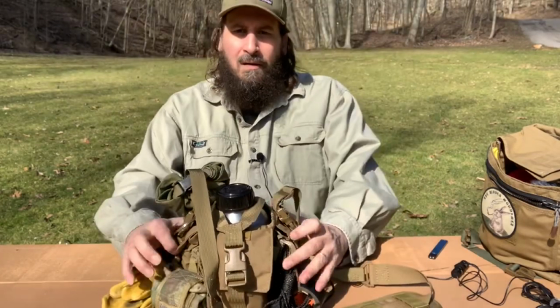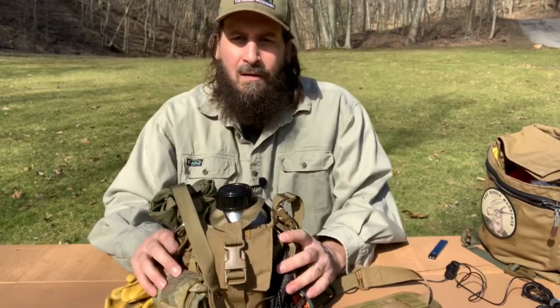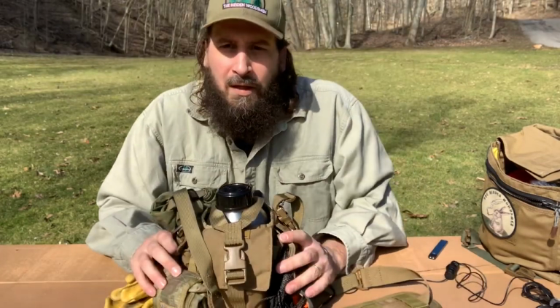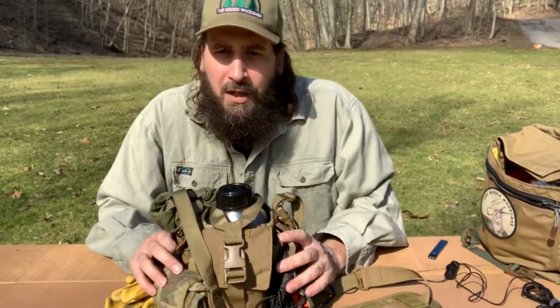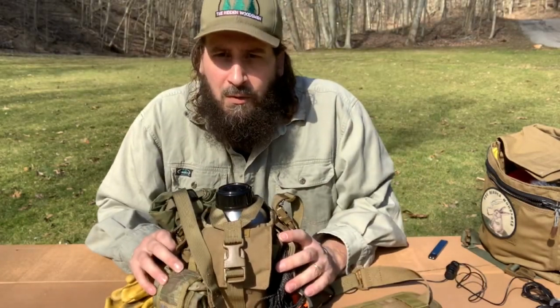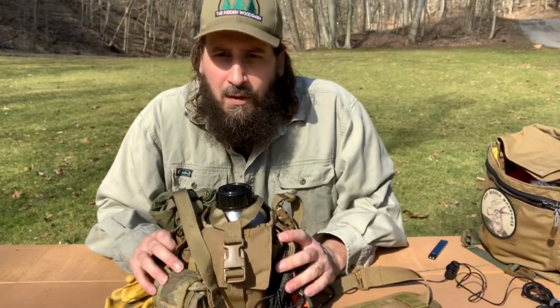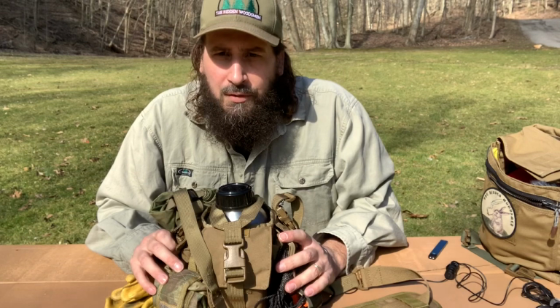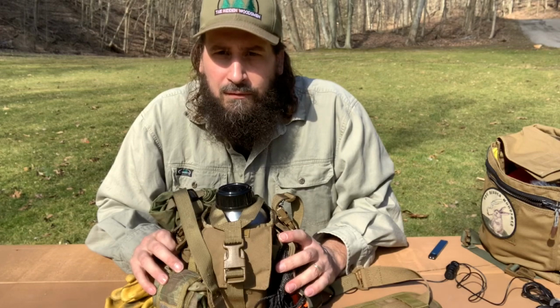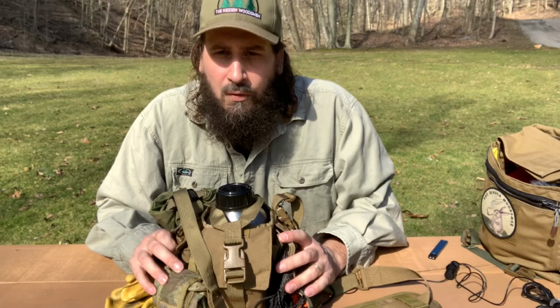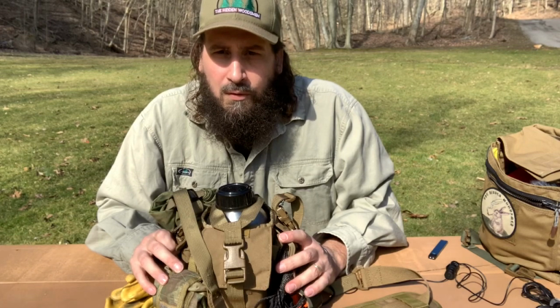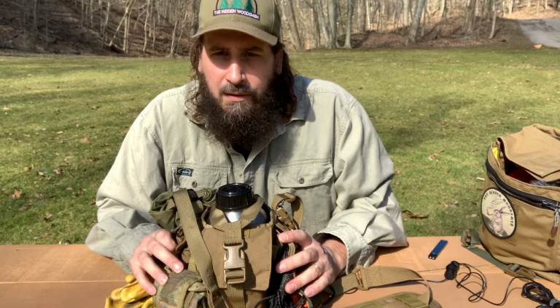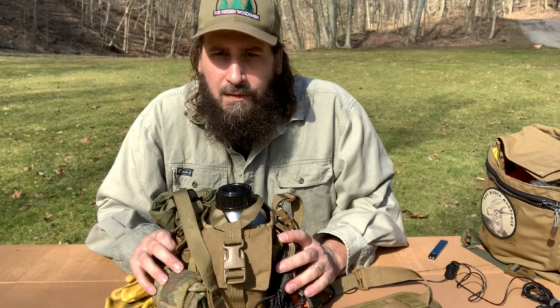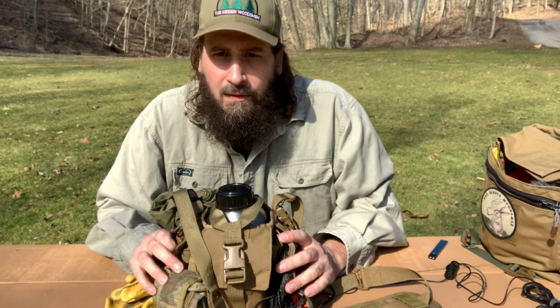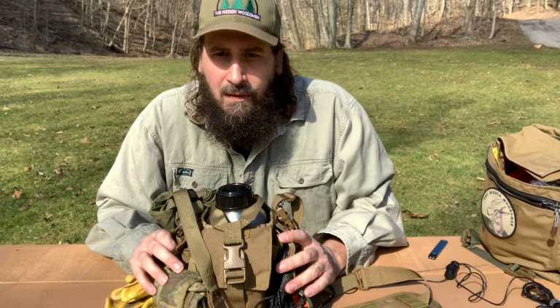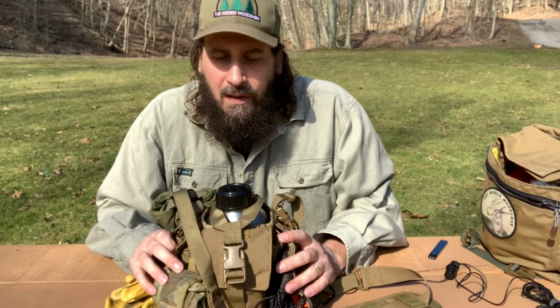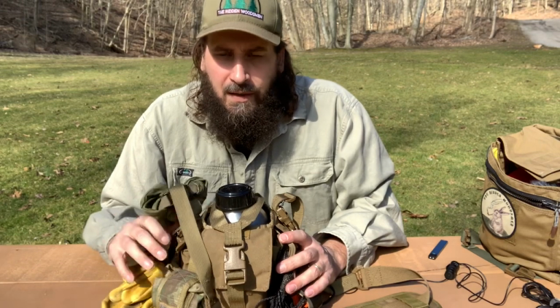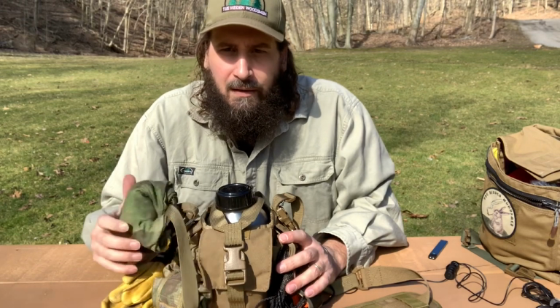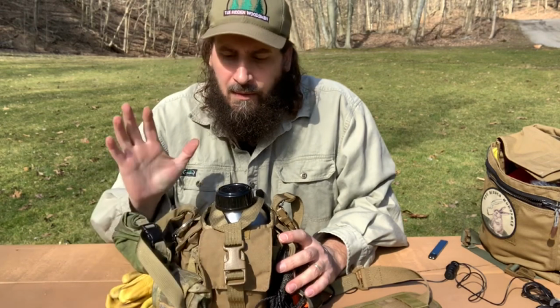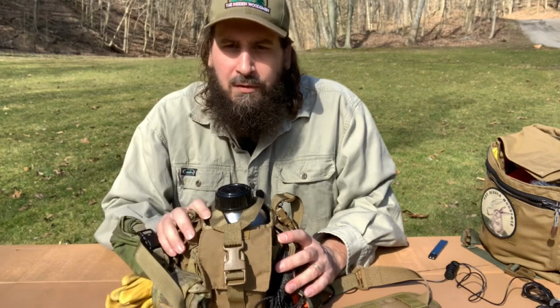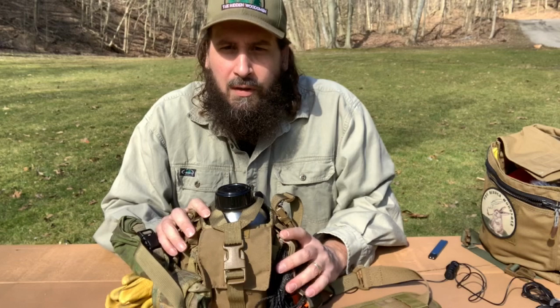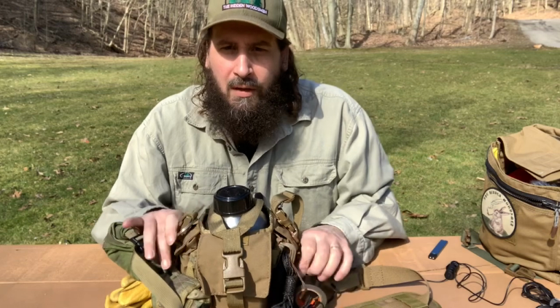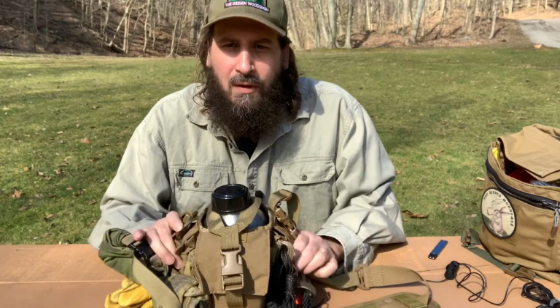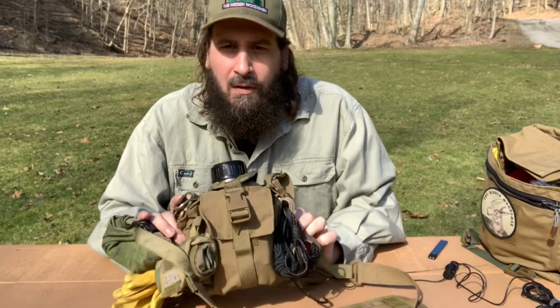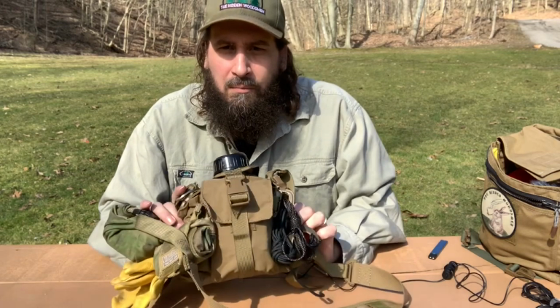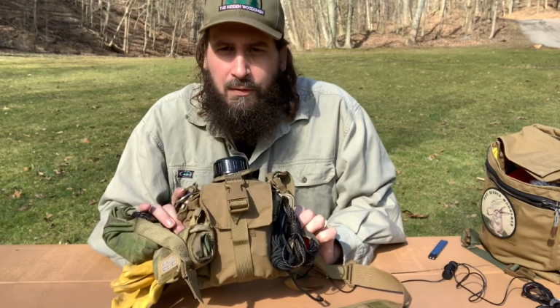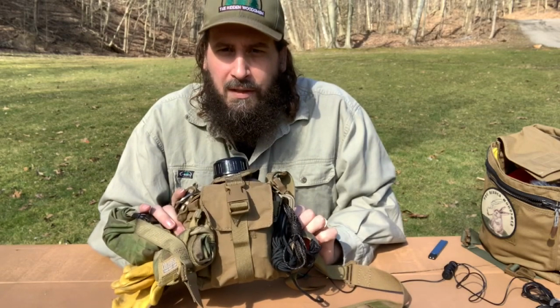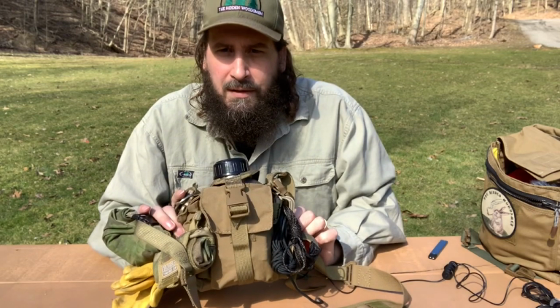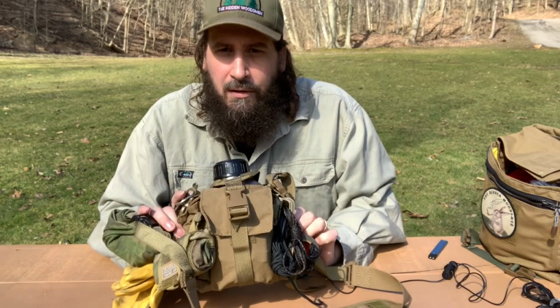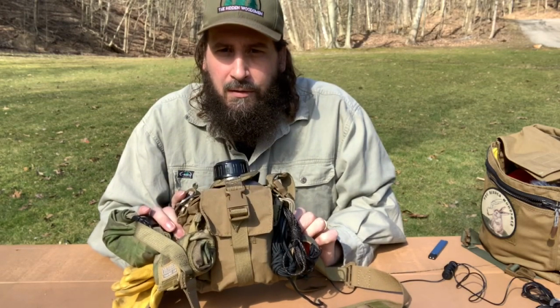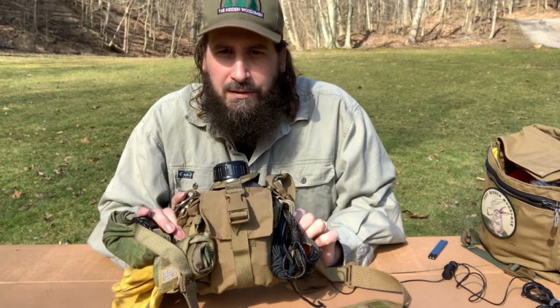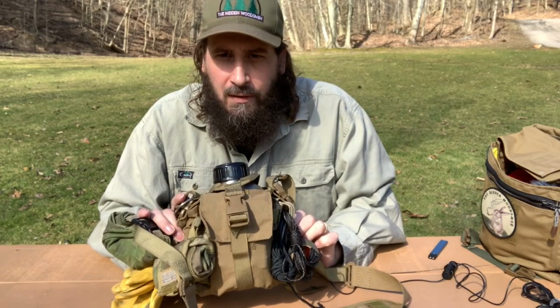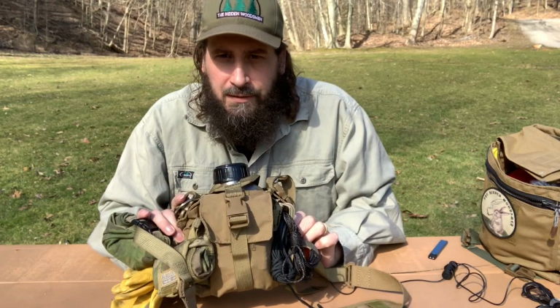Hi, my name is Jamie Schmatzer. I'm an instructor for the Old World Alliance, and today I'm going to talk about the Mother Canteen Carrier by Centerline Systems.